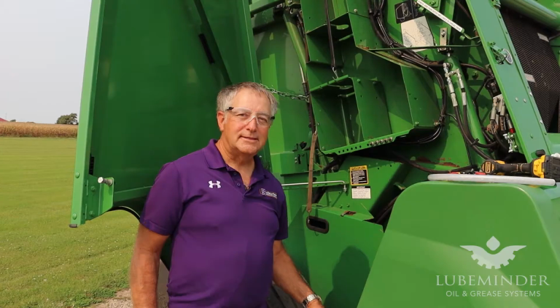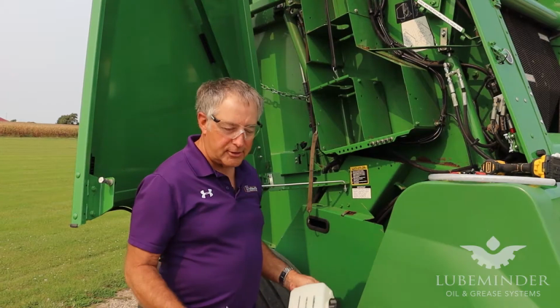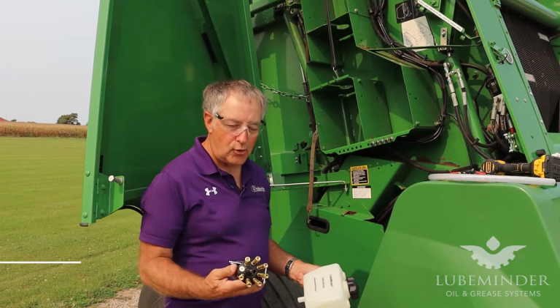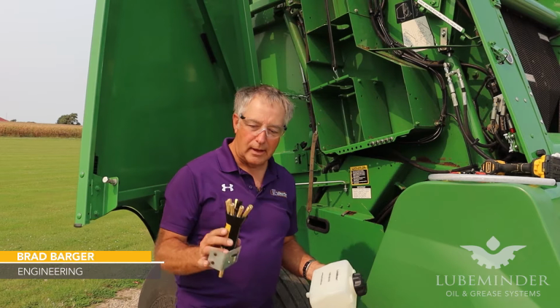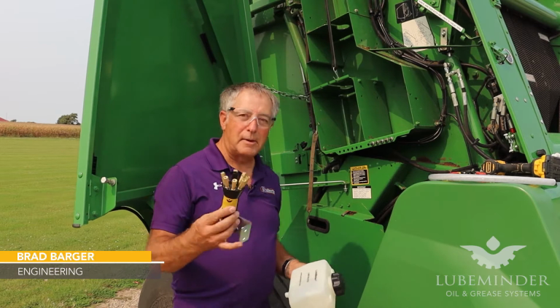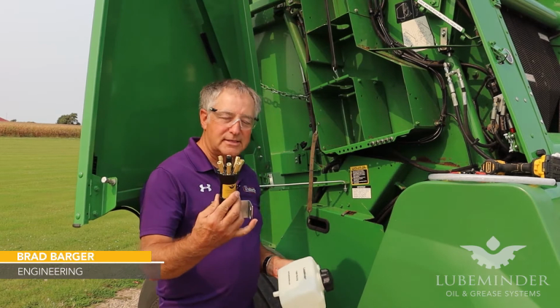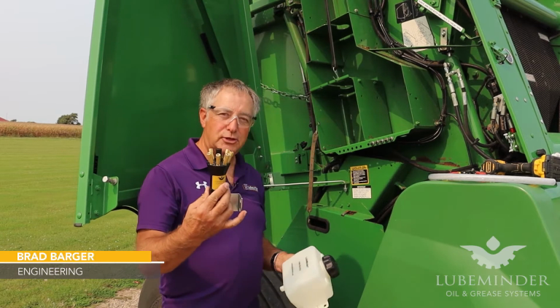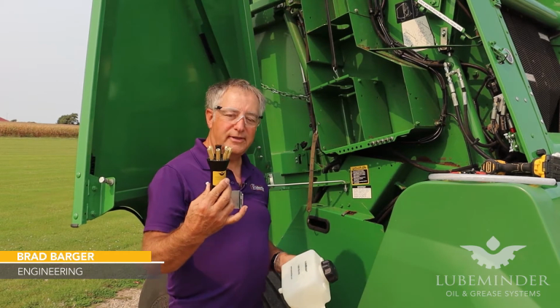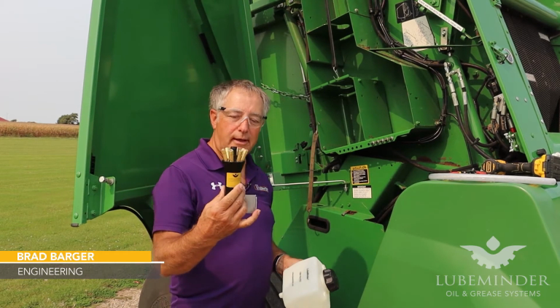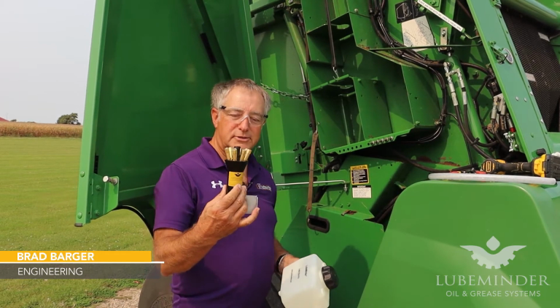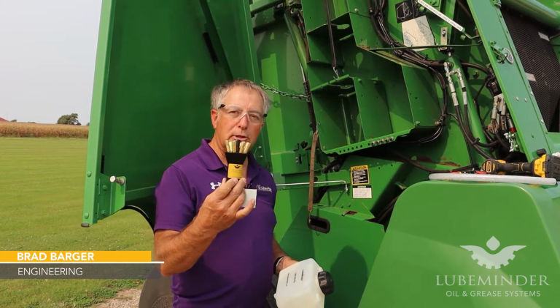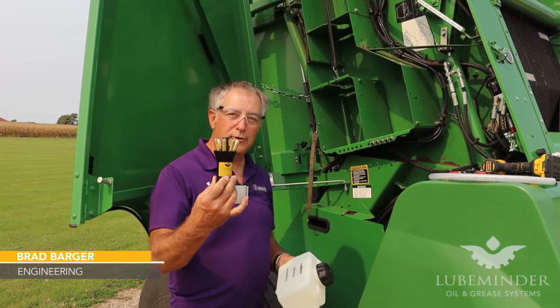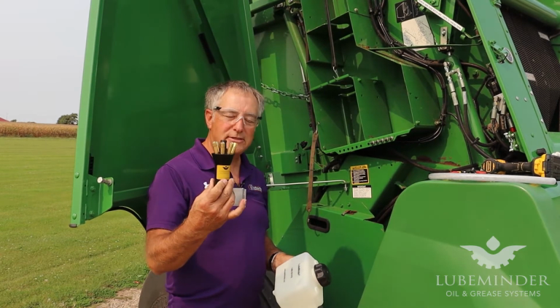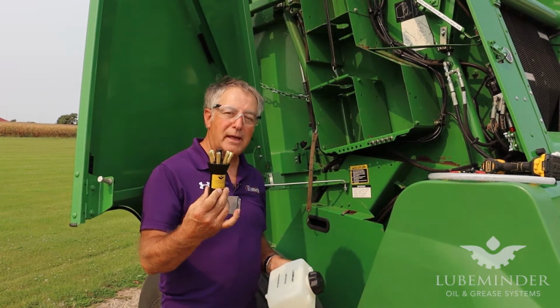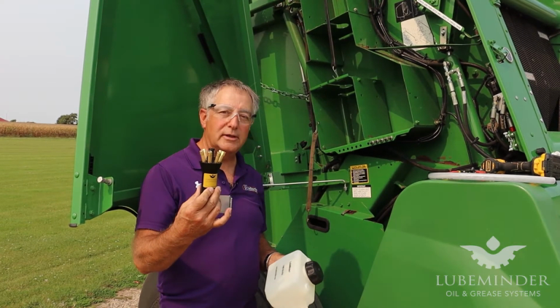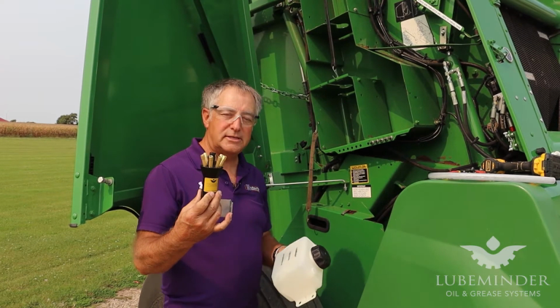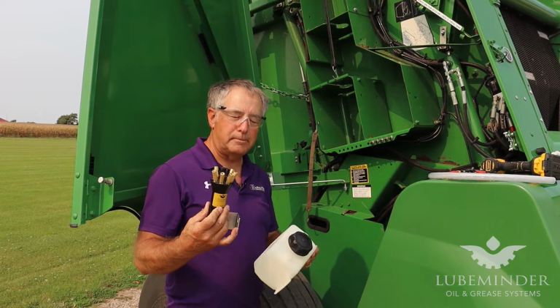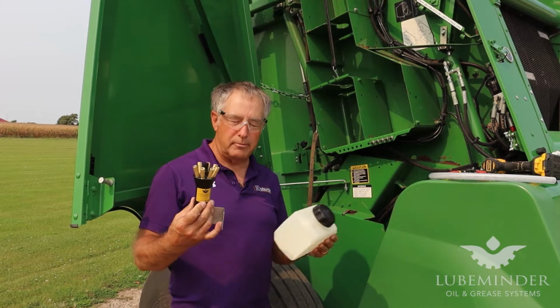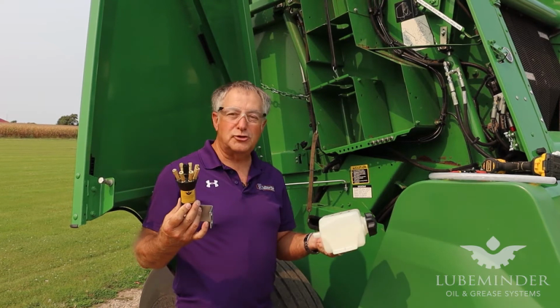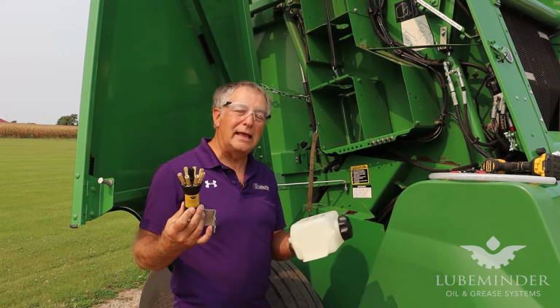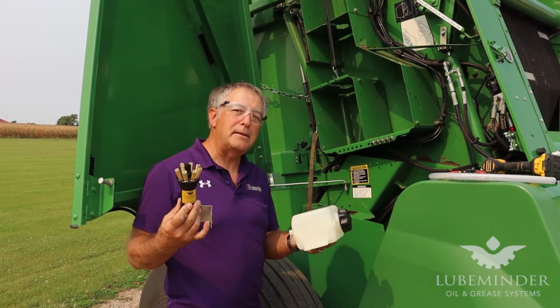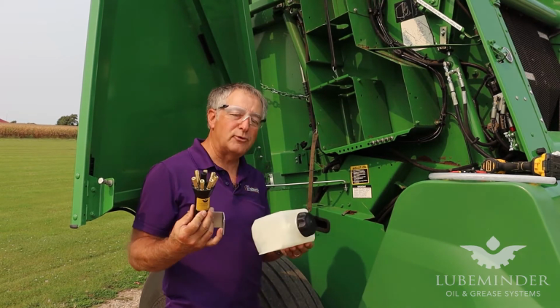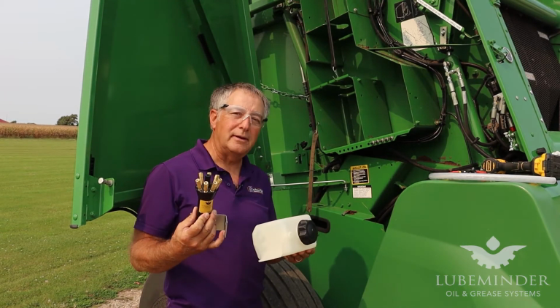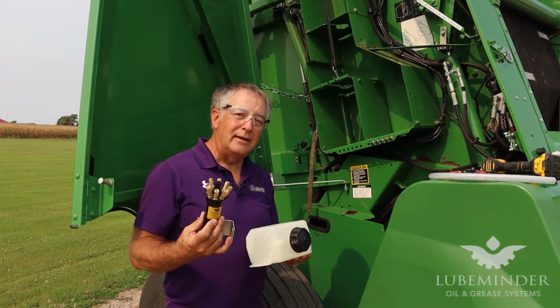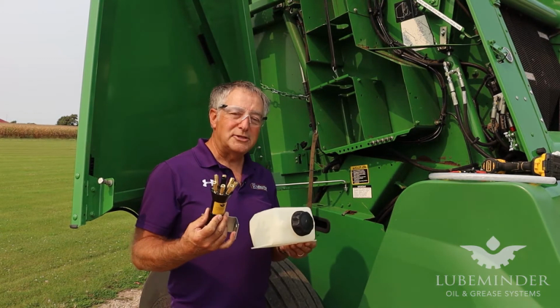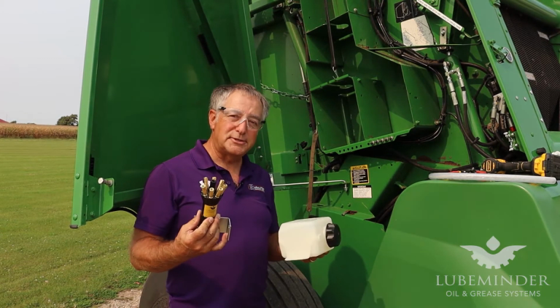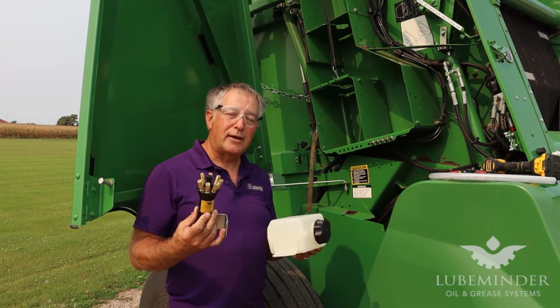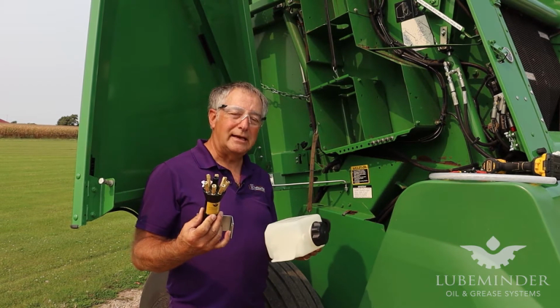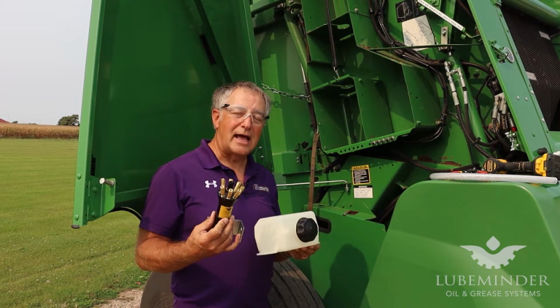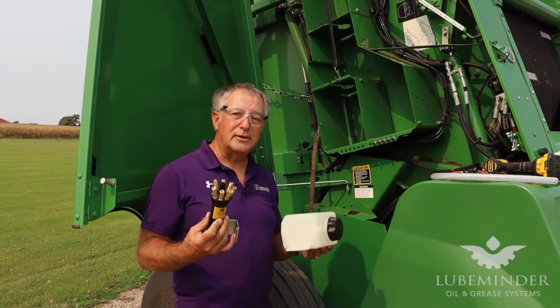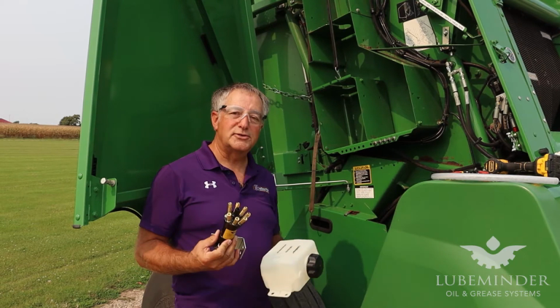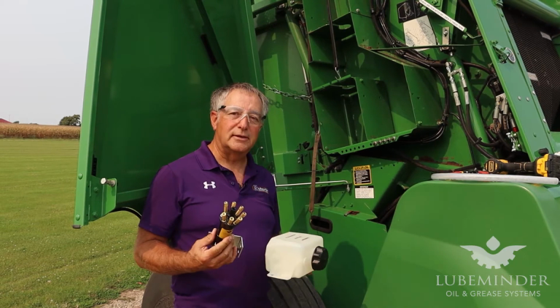Today we're going to show the installation of the Suburban Lube Minder. It's an automatic oiling system that can be put on virtually any type of equipment that has chain sprockets and has a hydraulic source for signal.